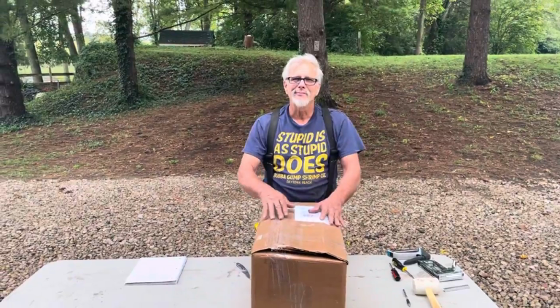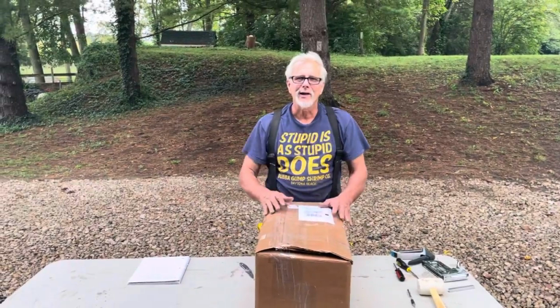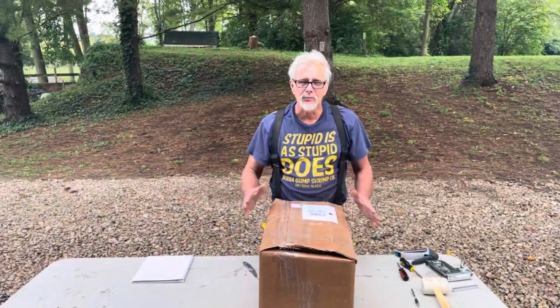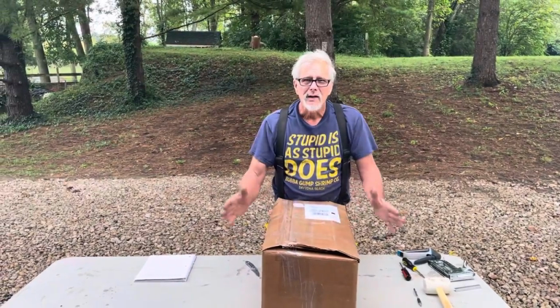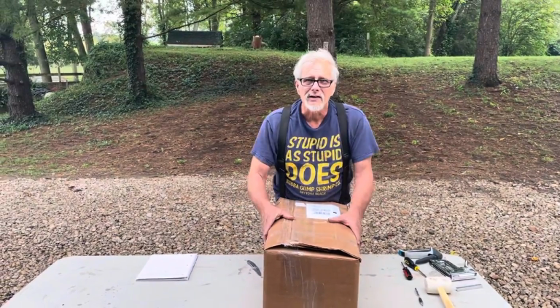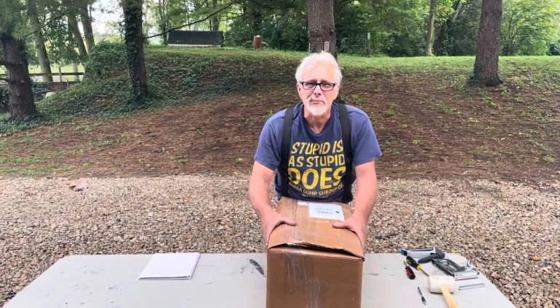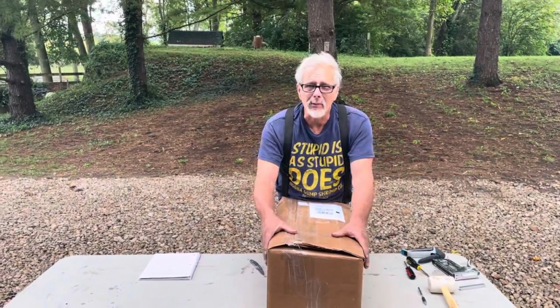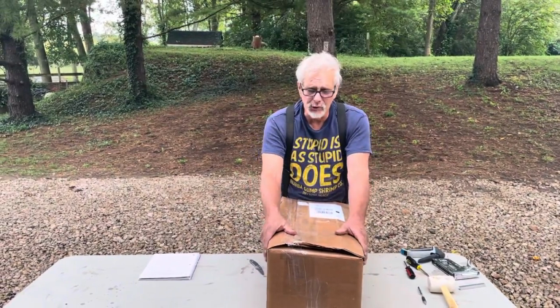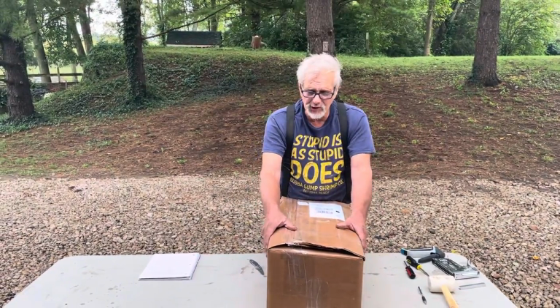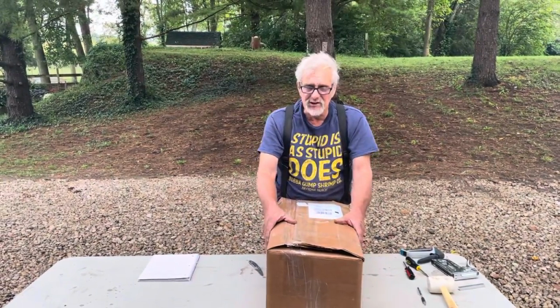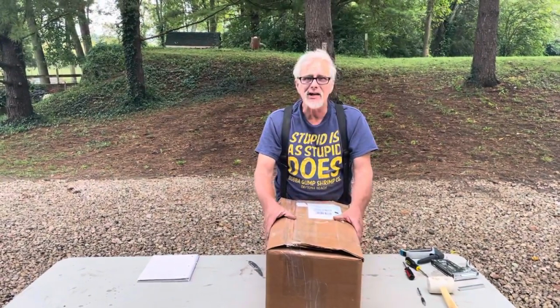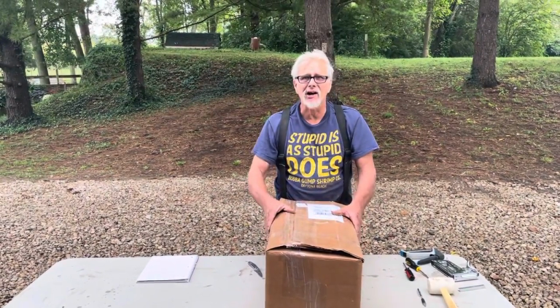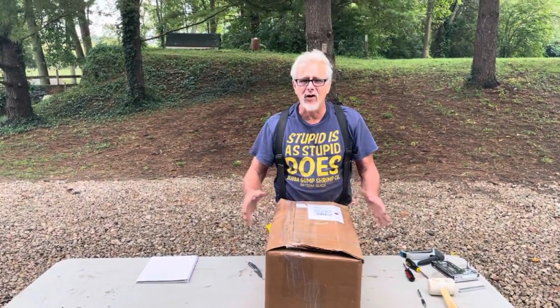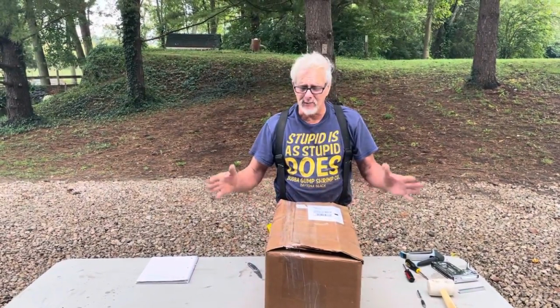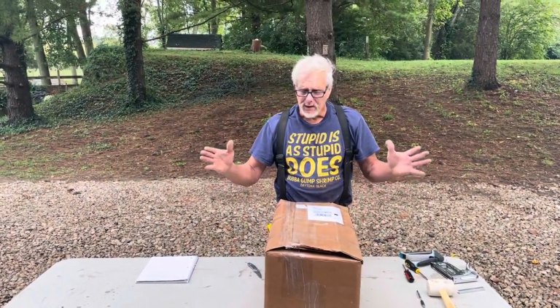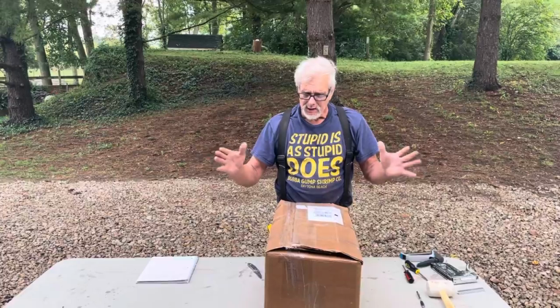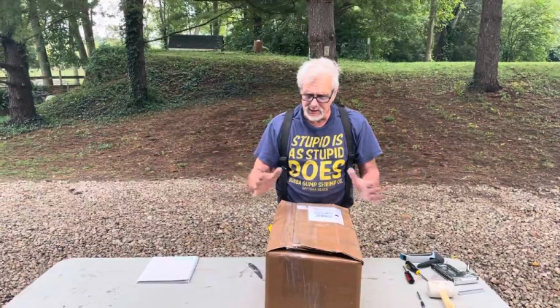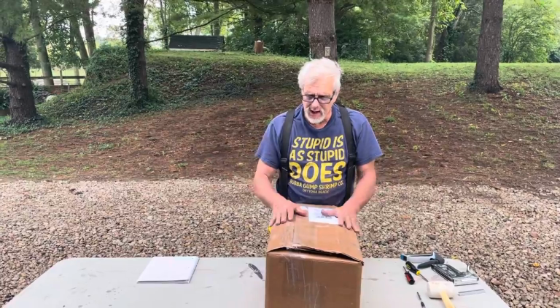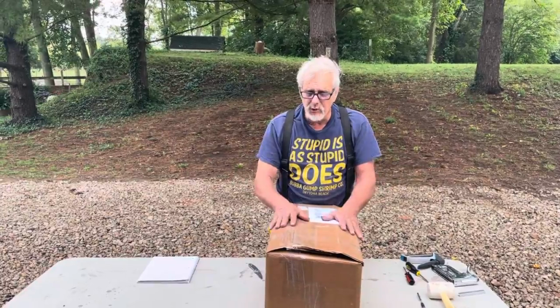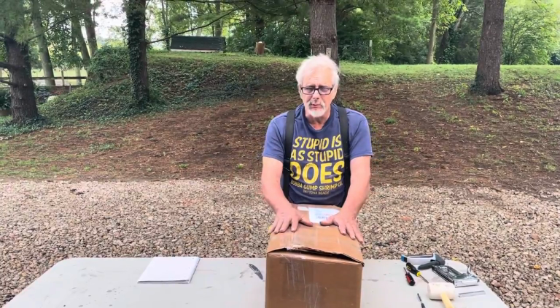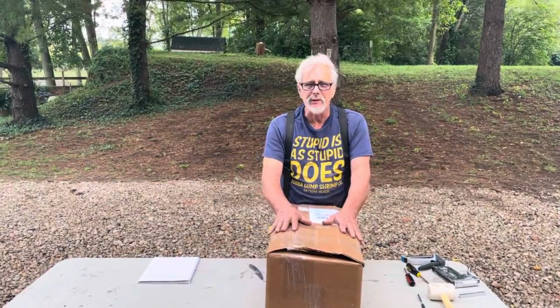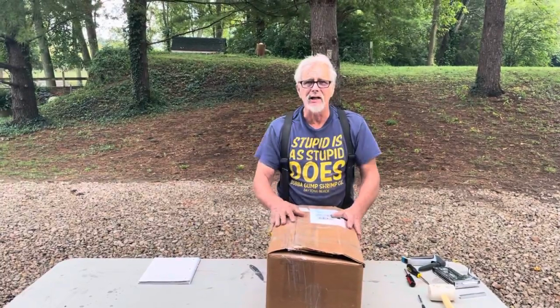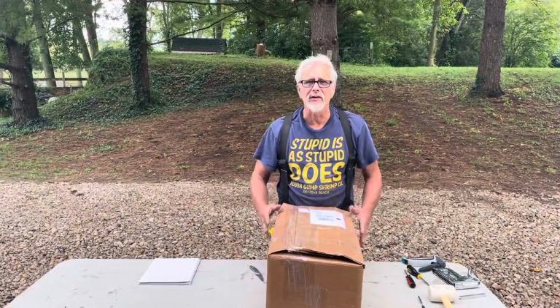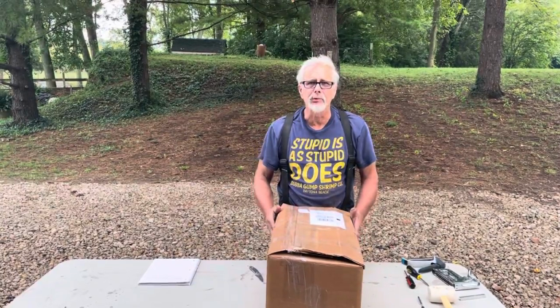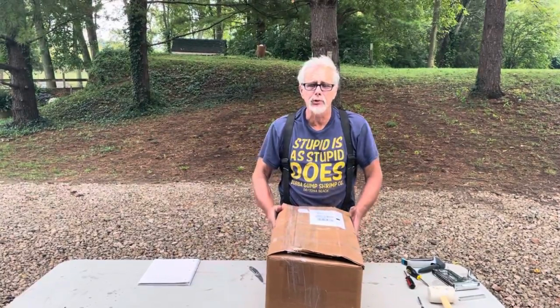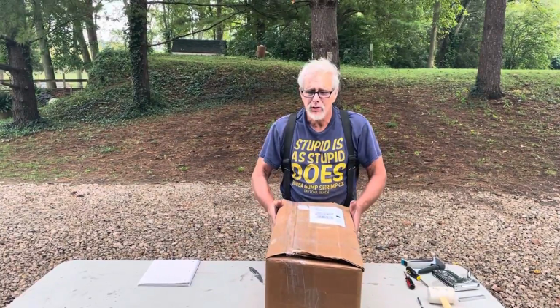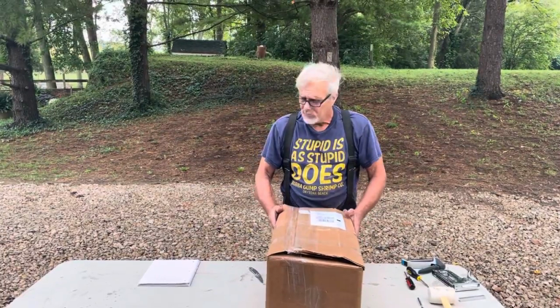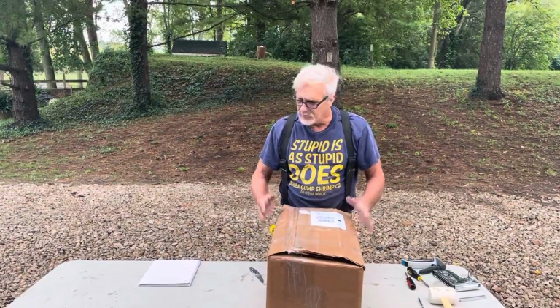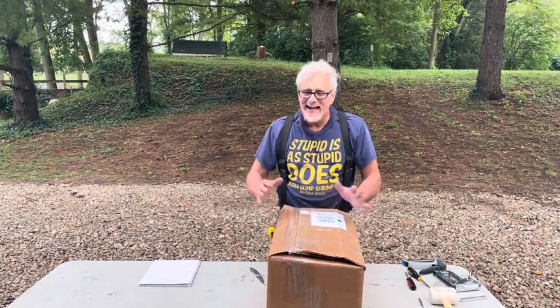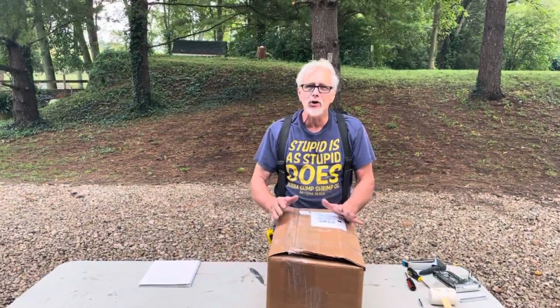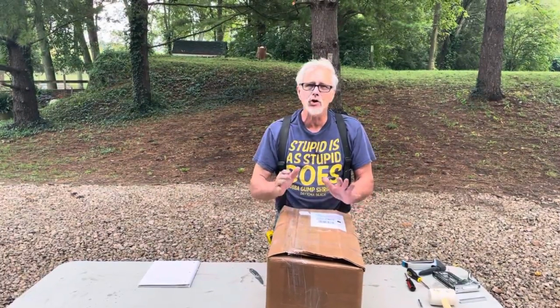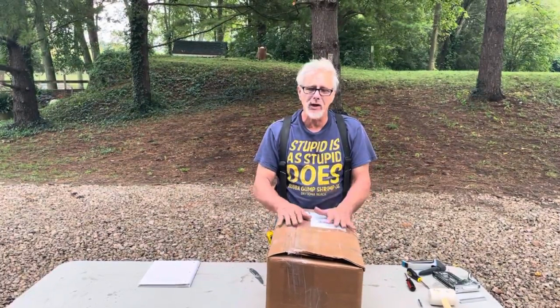Hello, this is Papa, Builder of Things at My Shire Farm, and today we're going to be putting together a brooder from Dale's Quail.